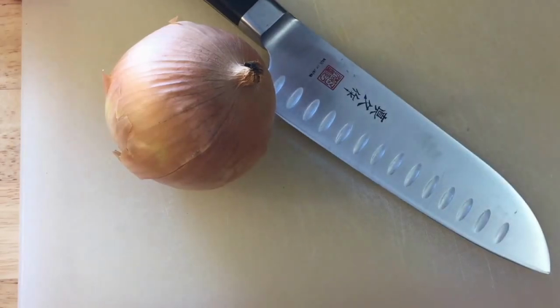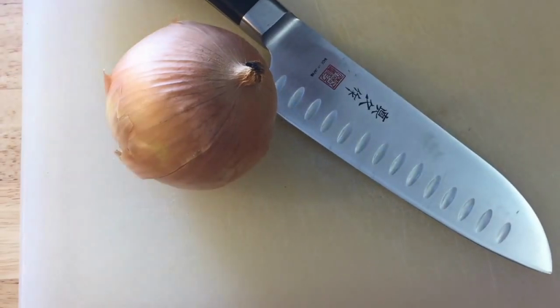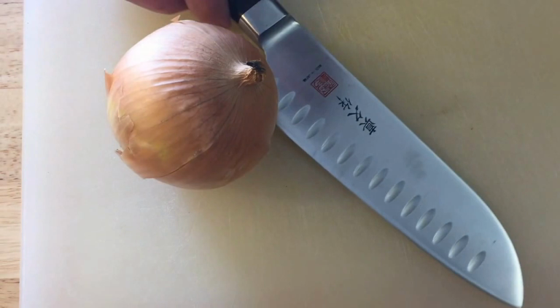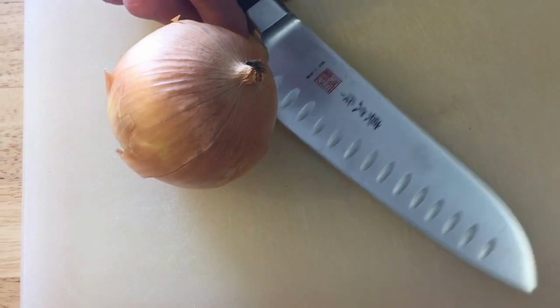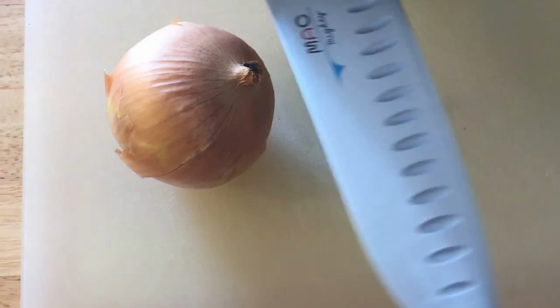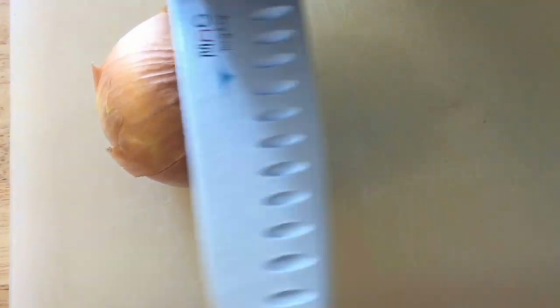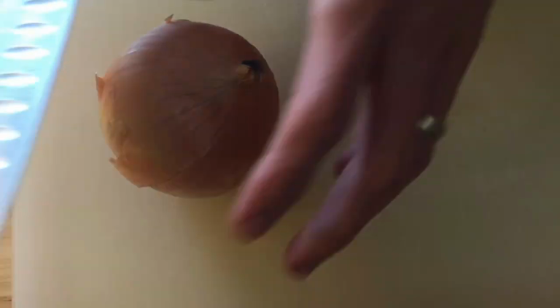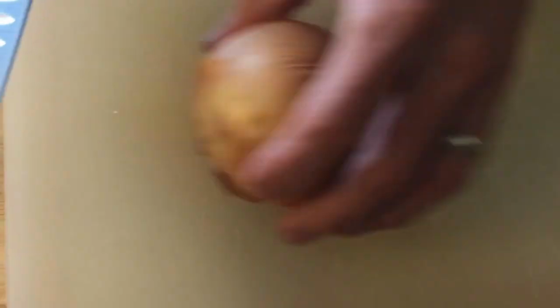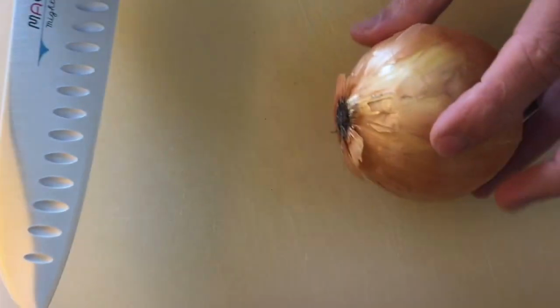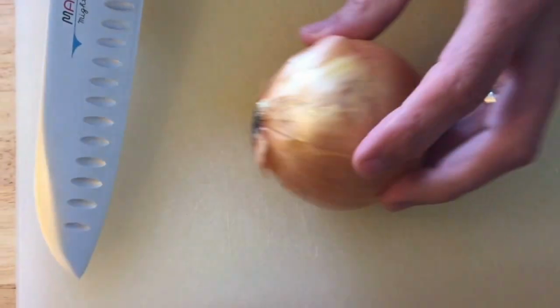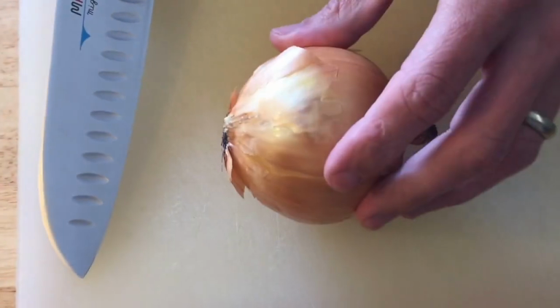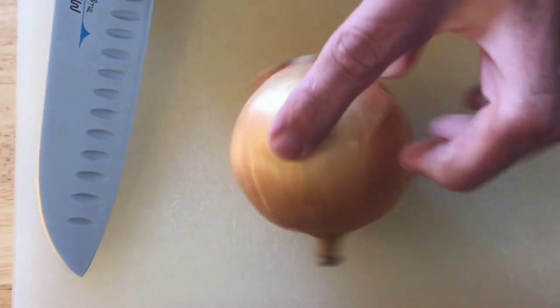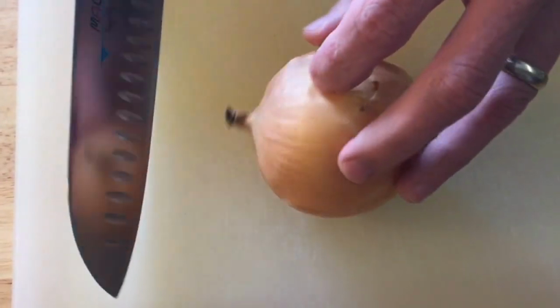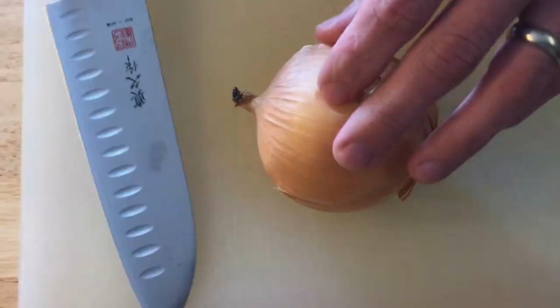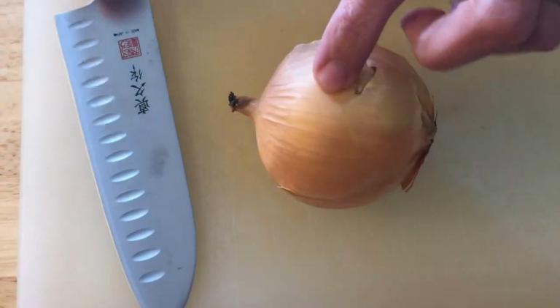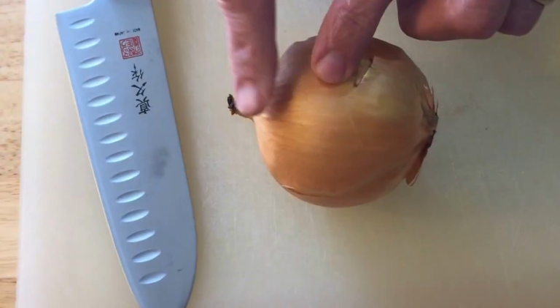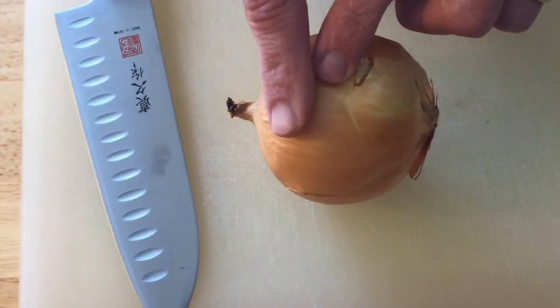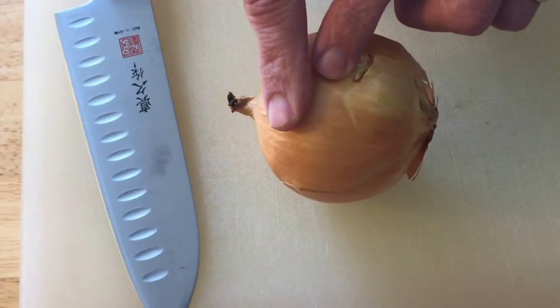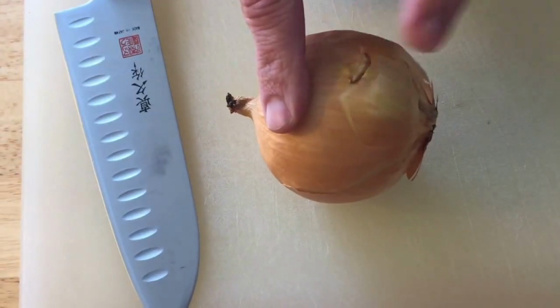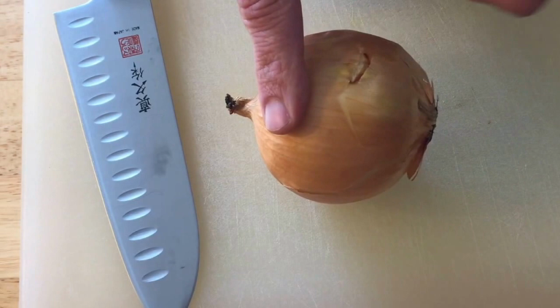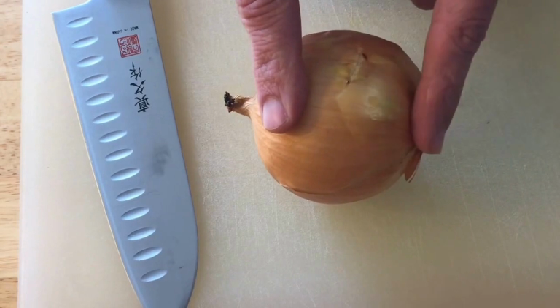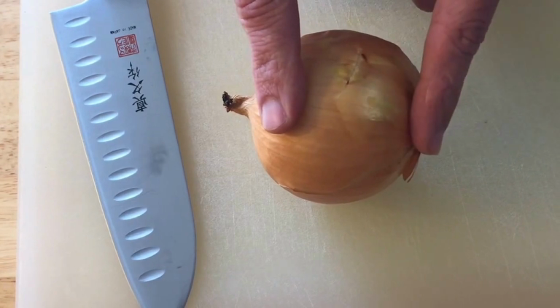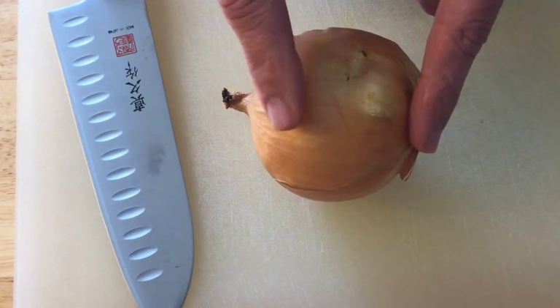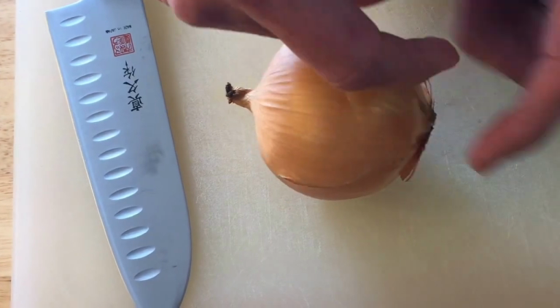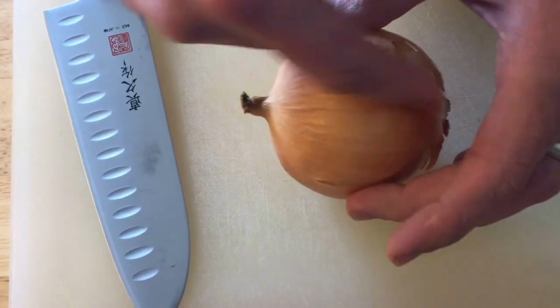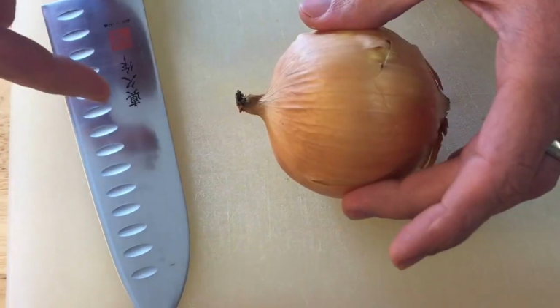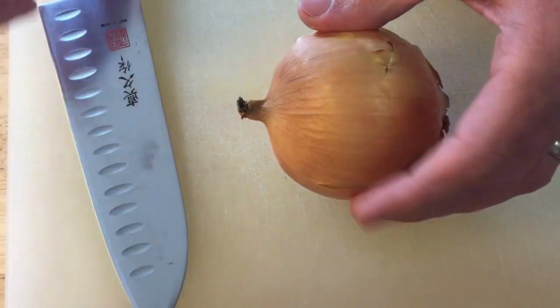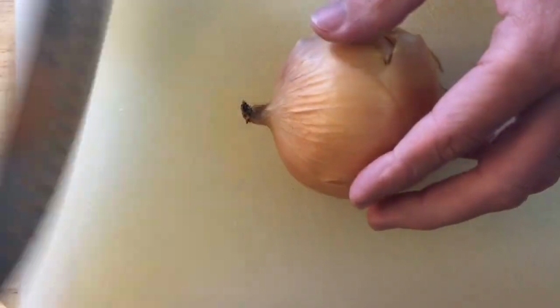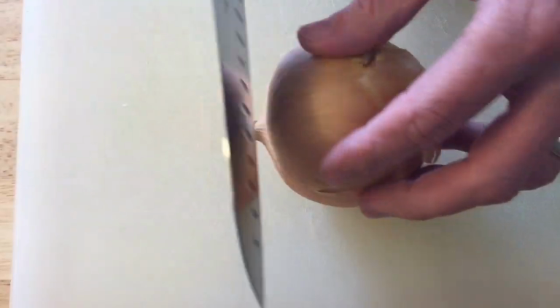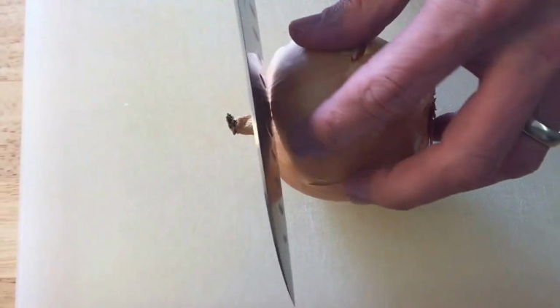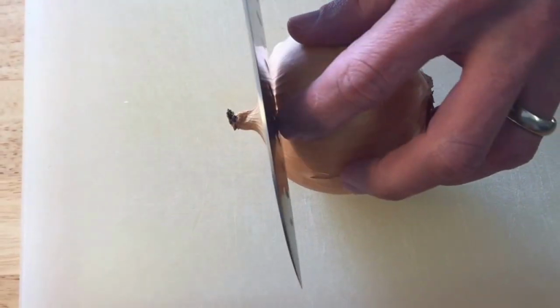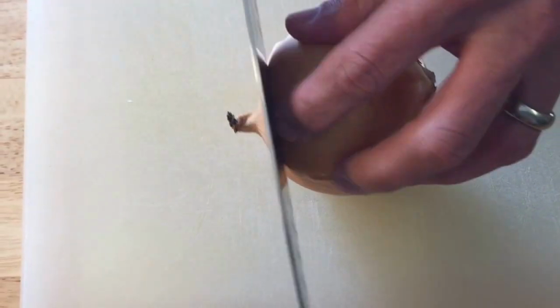In this video we're going to show you how to chop an onion. What we need to do is remove both sides, cut it in half, and then remove the outer skin.